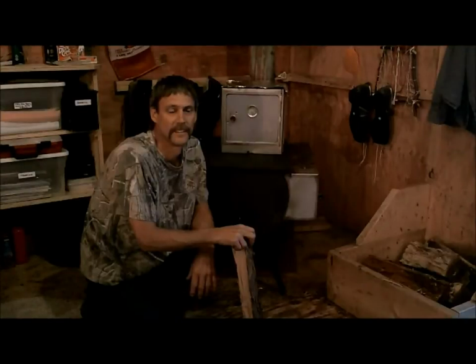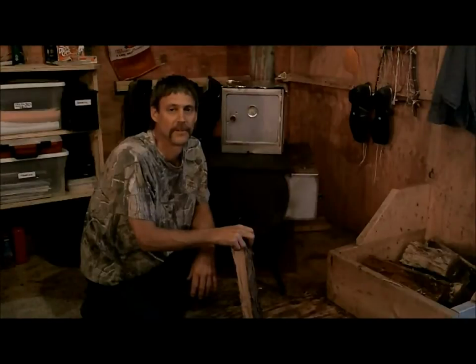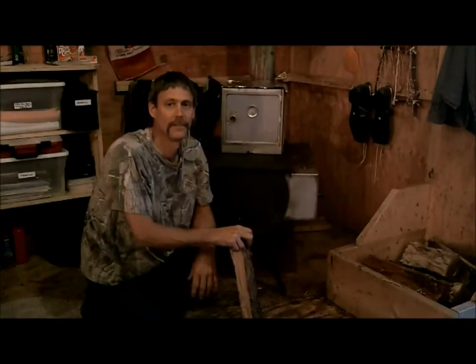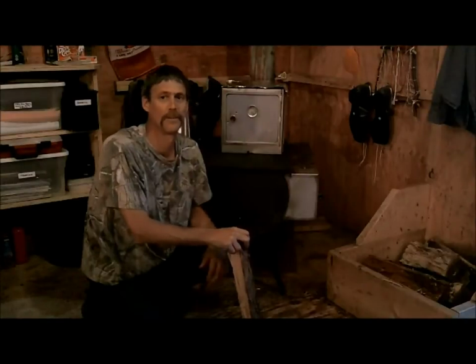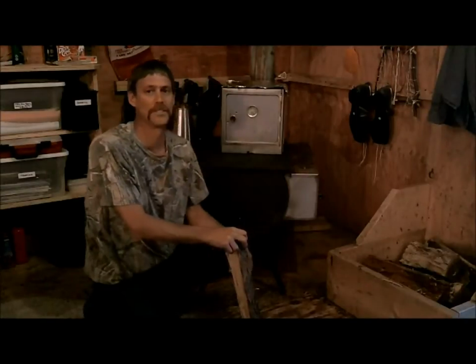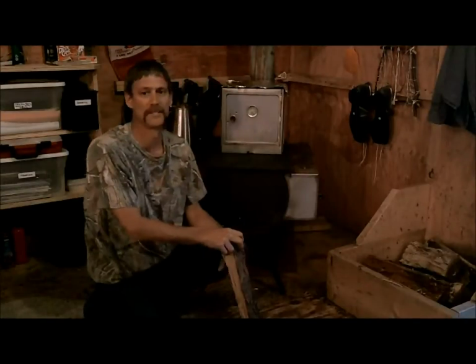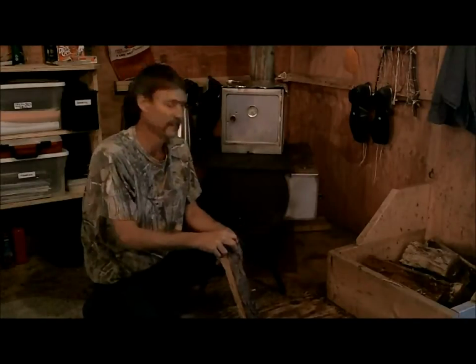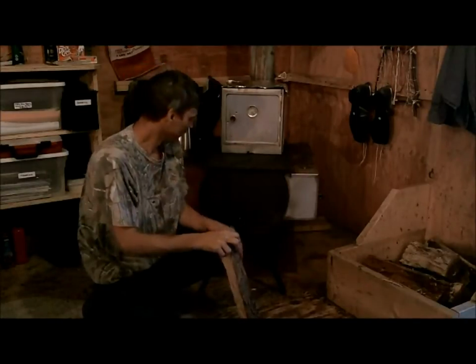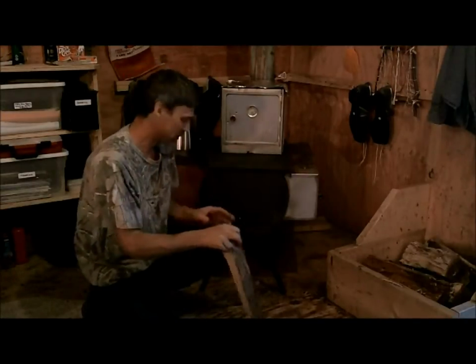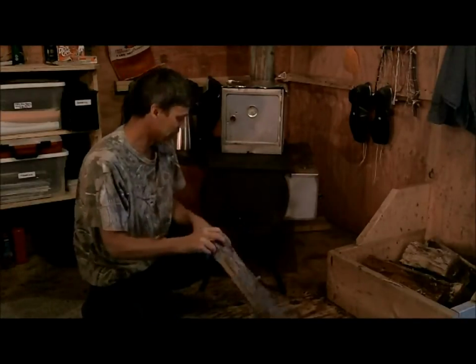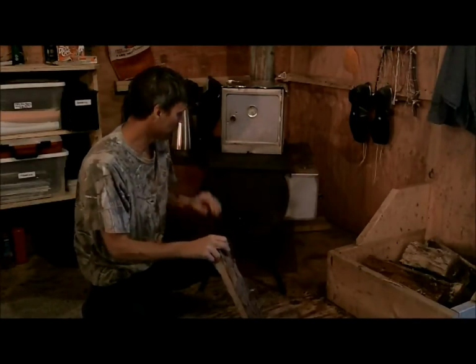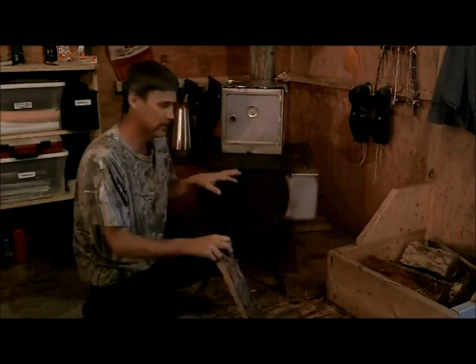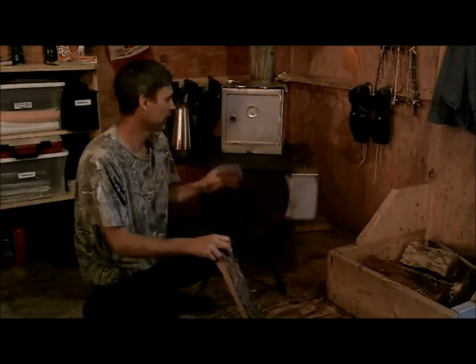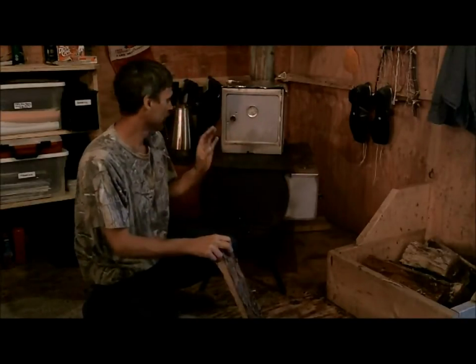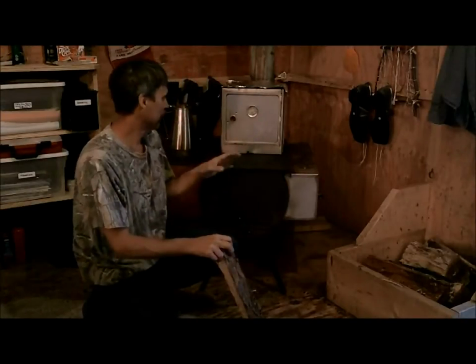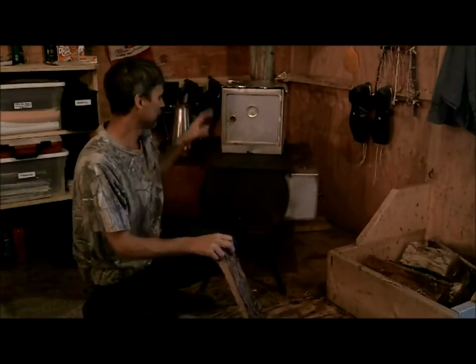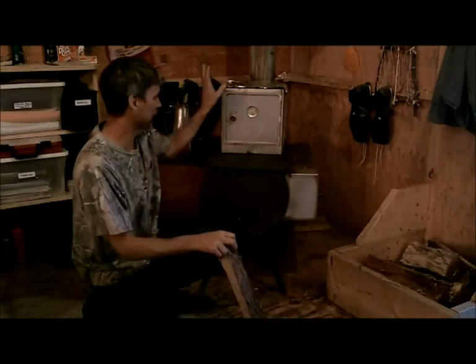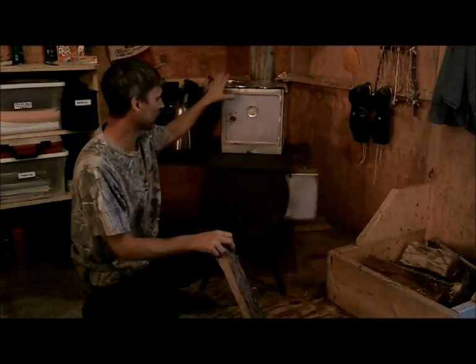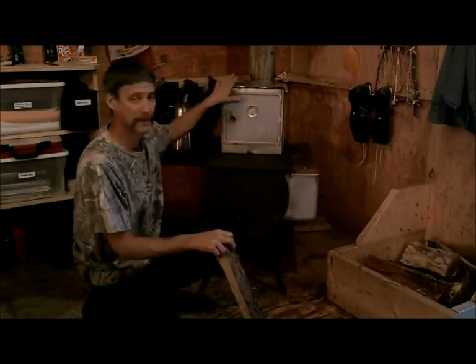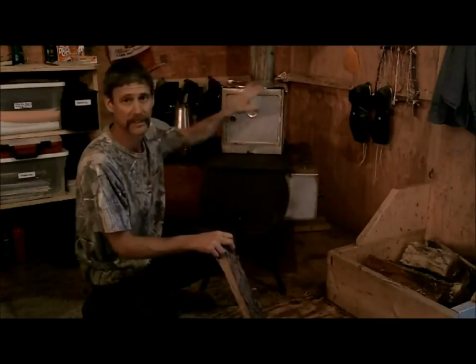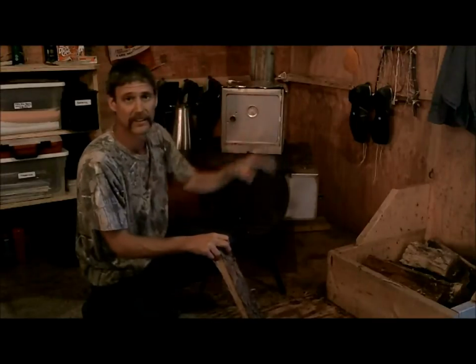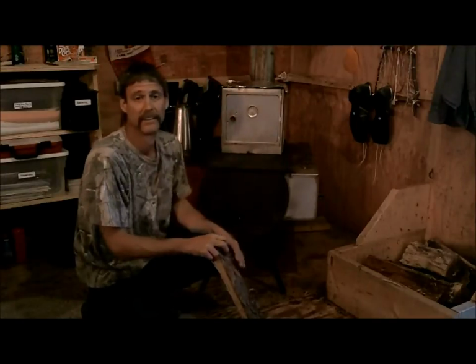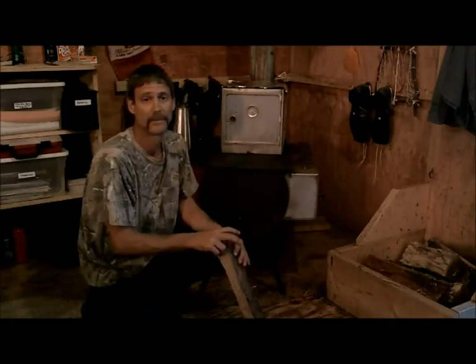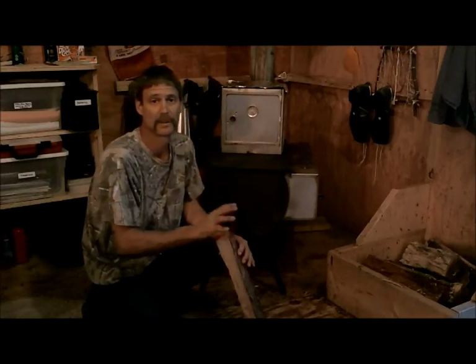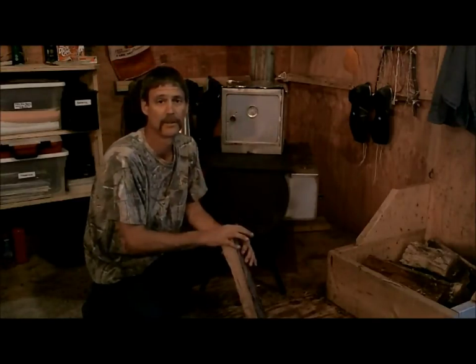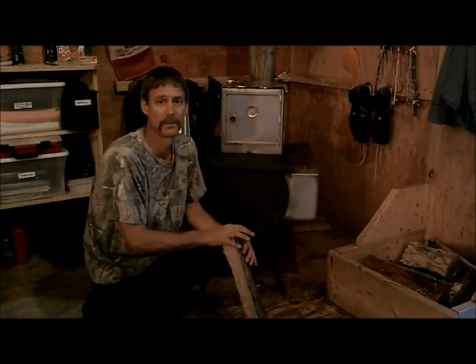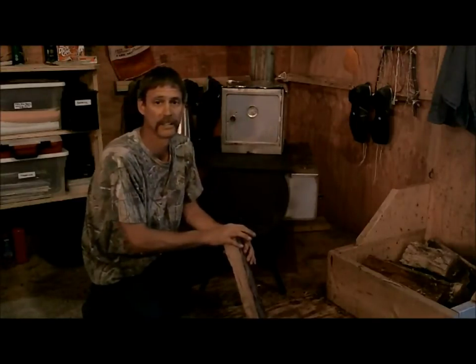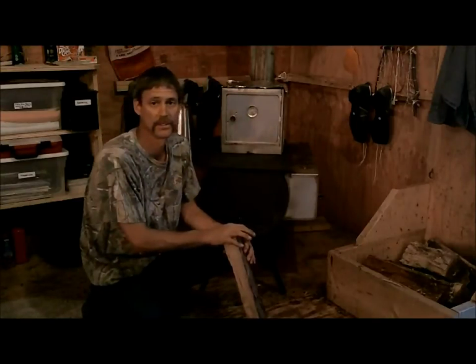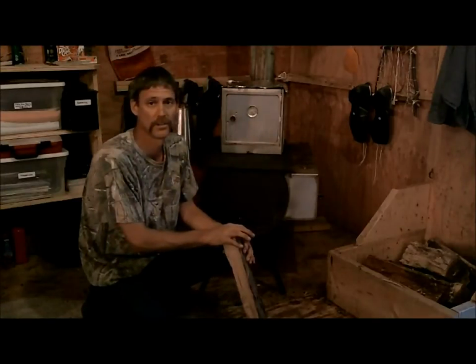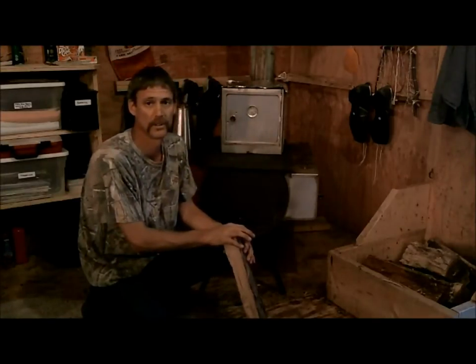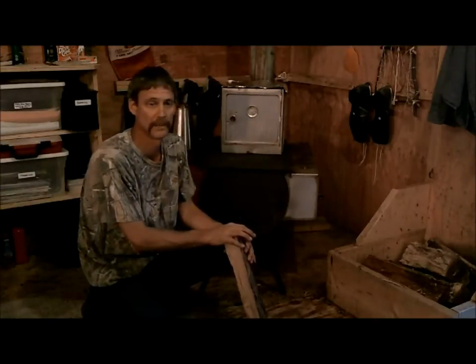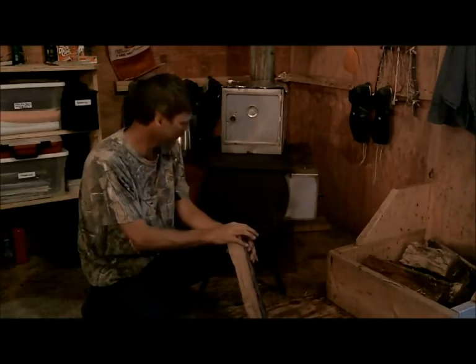Hello everyone and welcome to Joe and Zach's Survival. I'm just going to get some more wood in the stove here, I'm going to crank it up. I've got the Coleman Camp oven on there, which means we're going to be doing some cooking on the wood stove in the Coleman Camp oven.